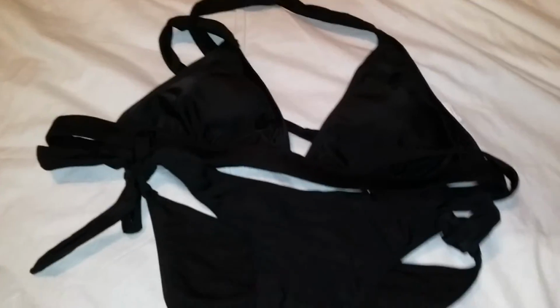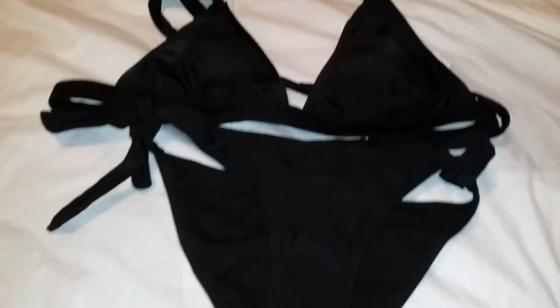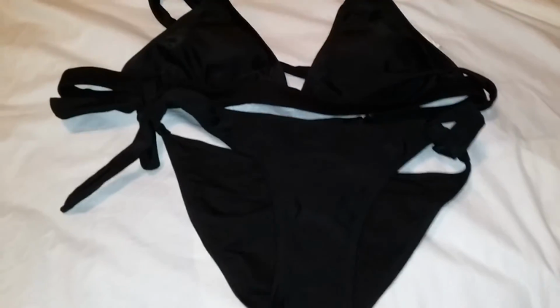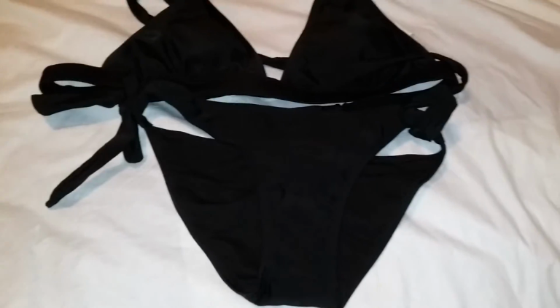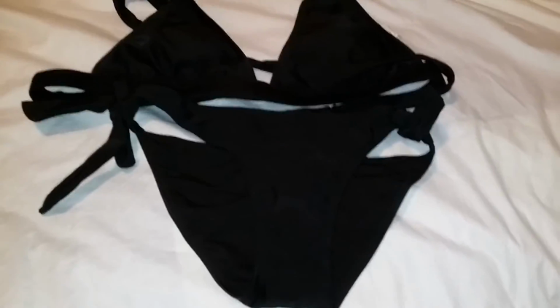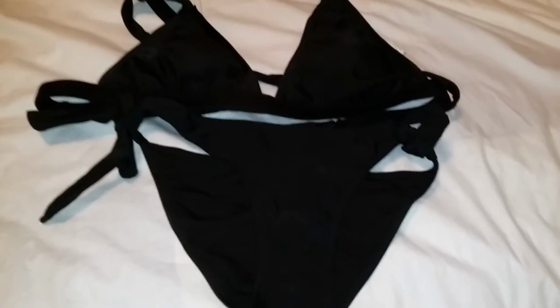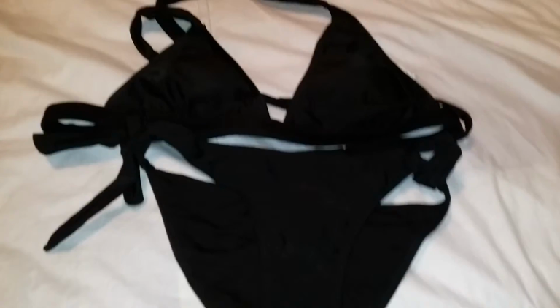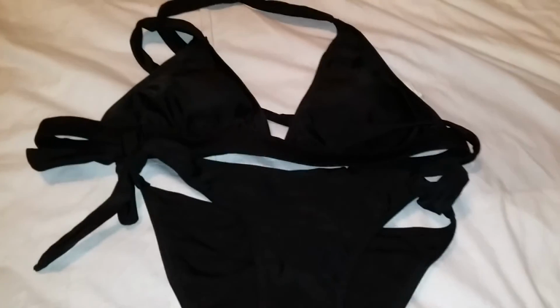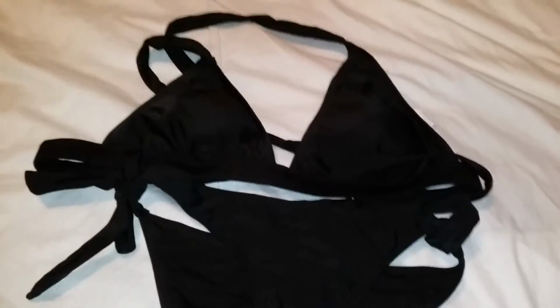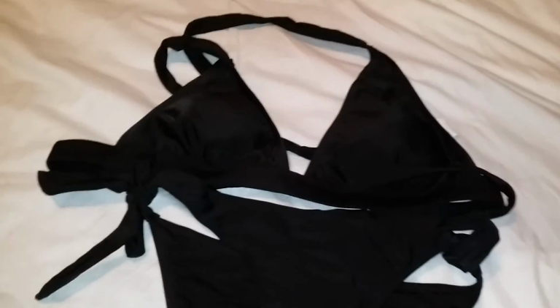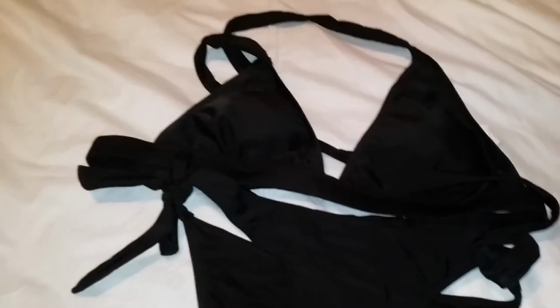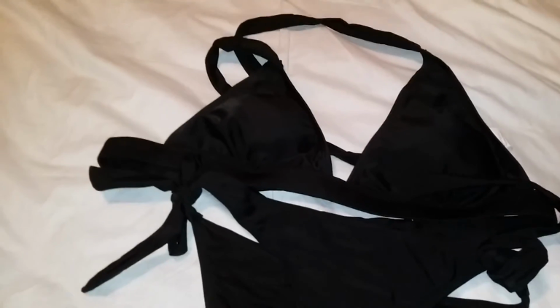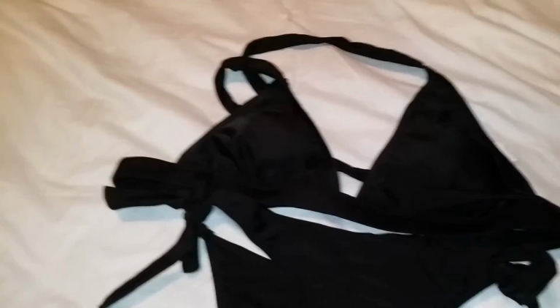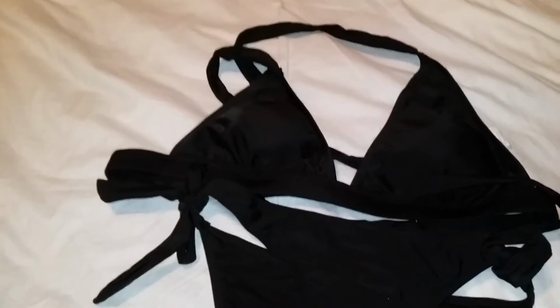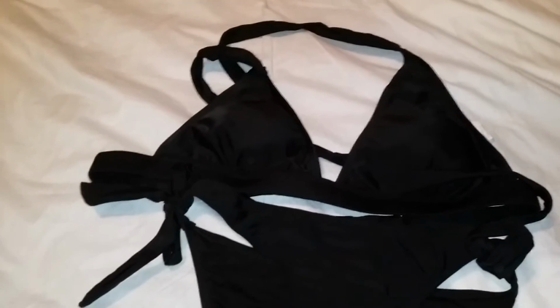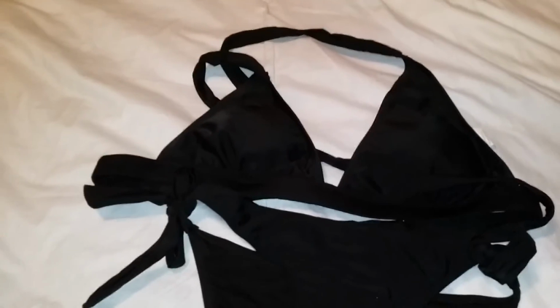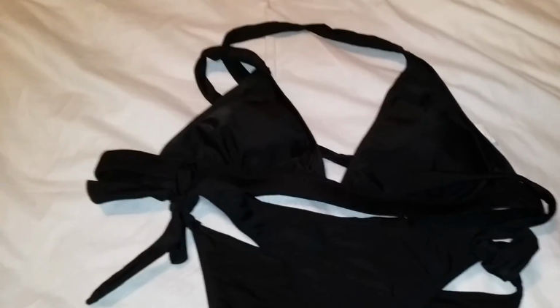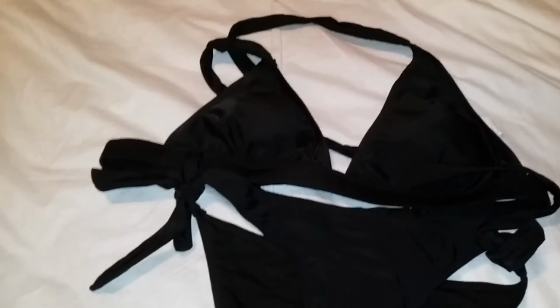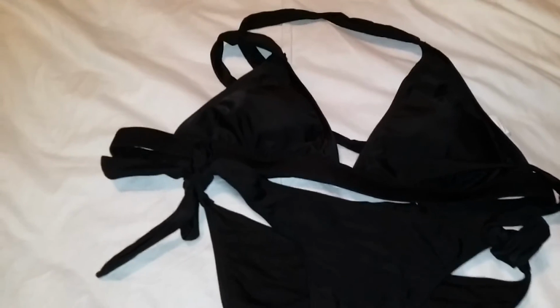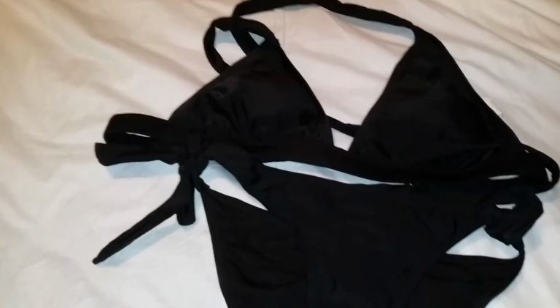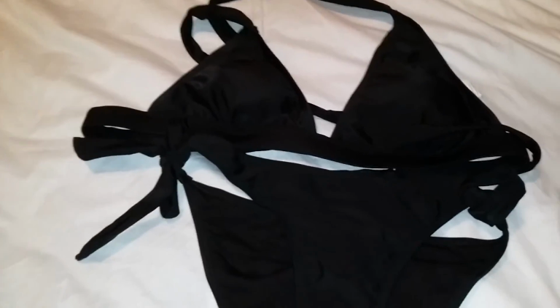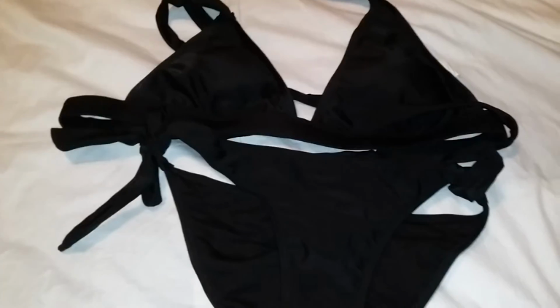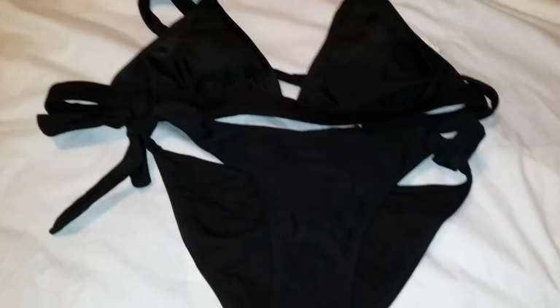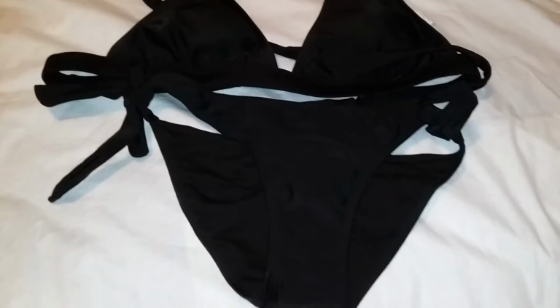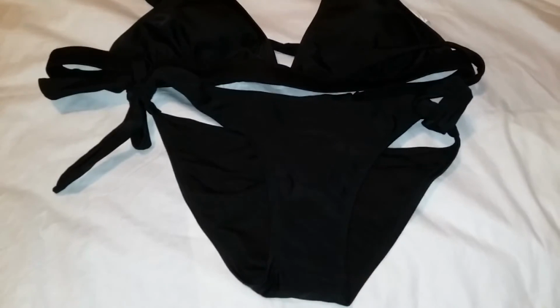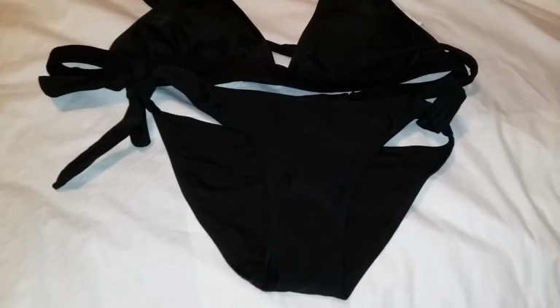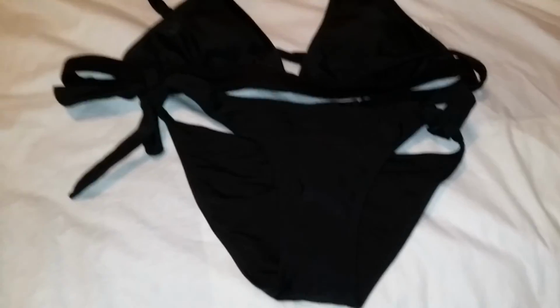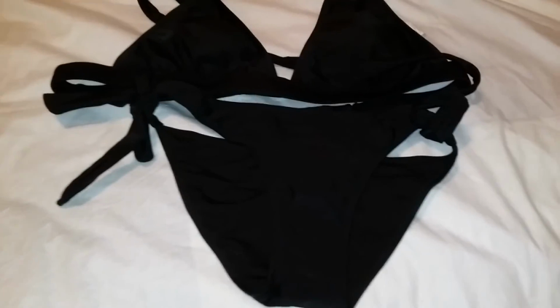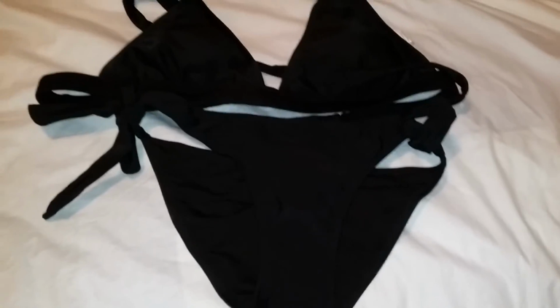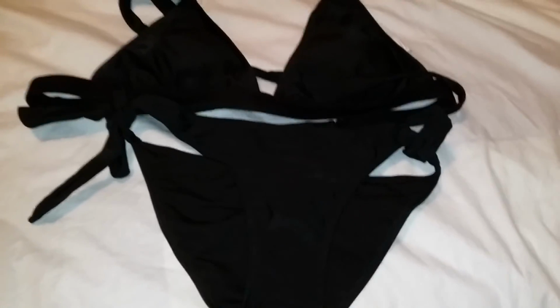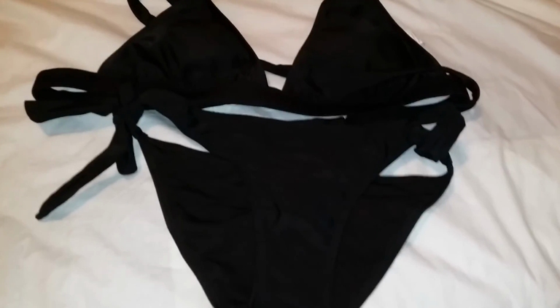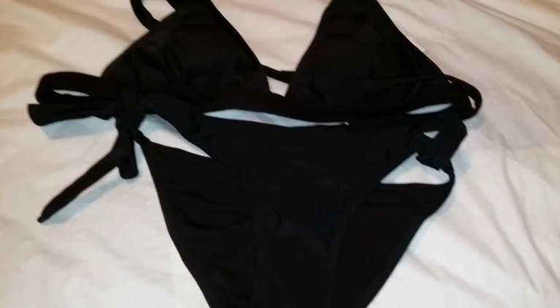They are also available in other colors besides black, but I just chose the black because that's the color I wanted. I will see you guys later — thank you!